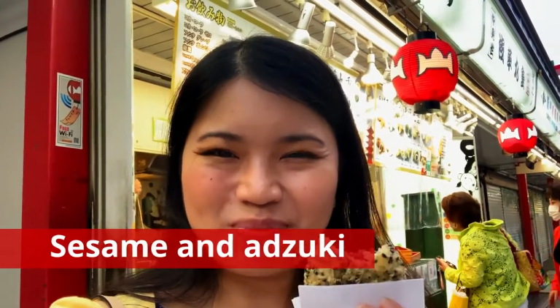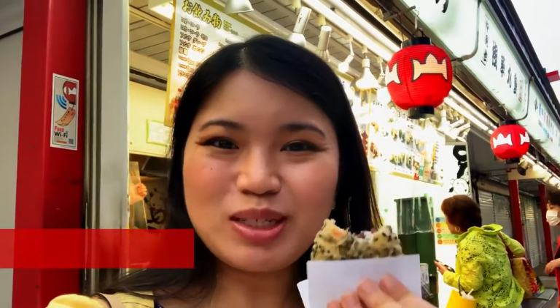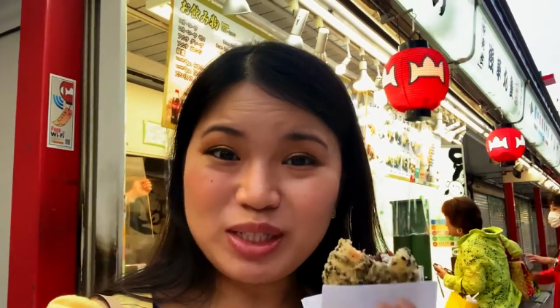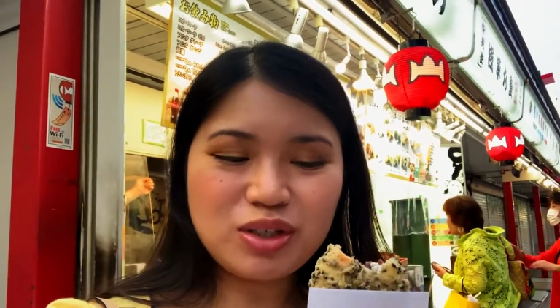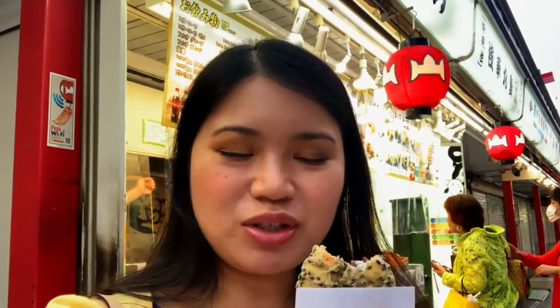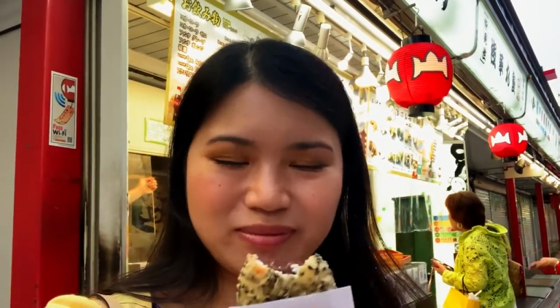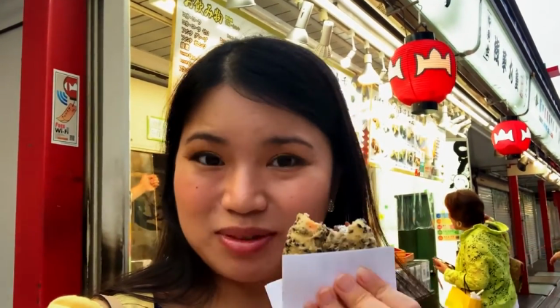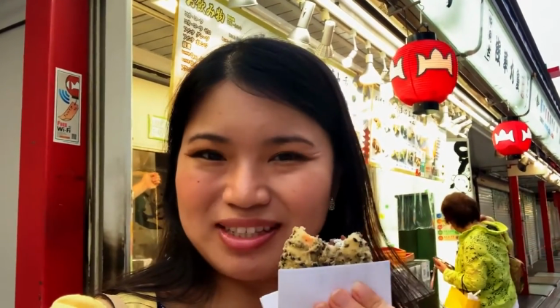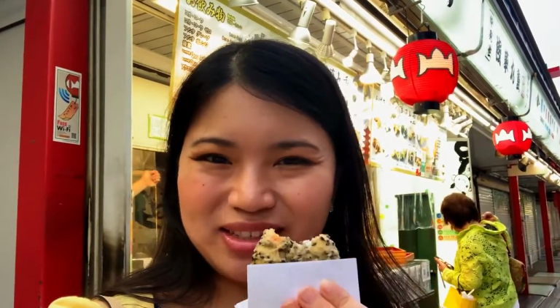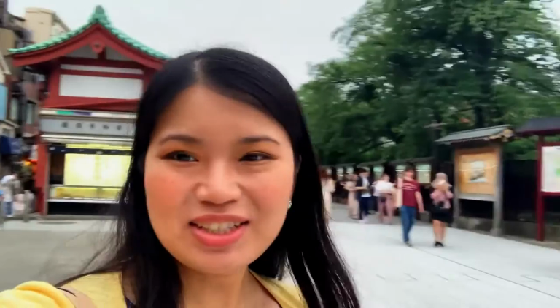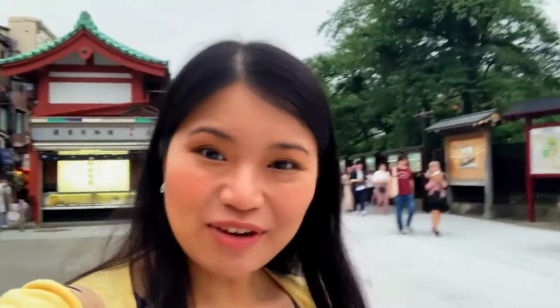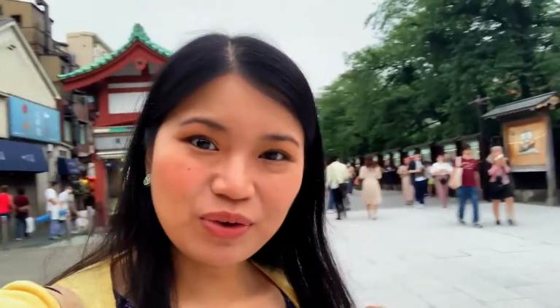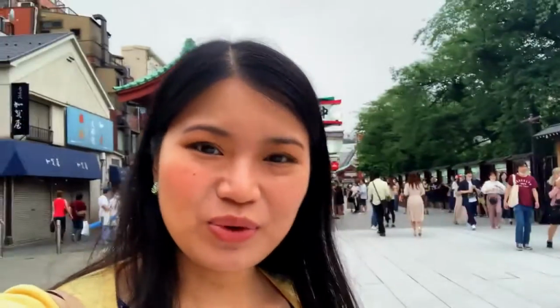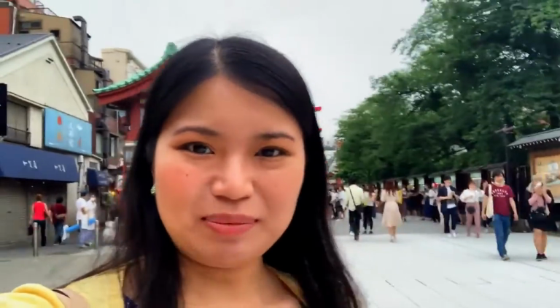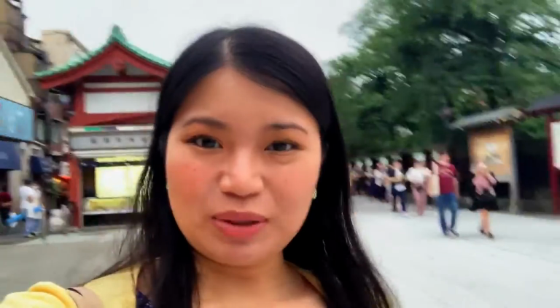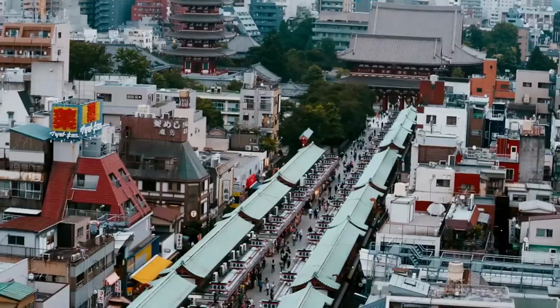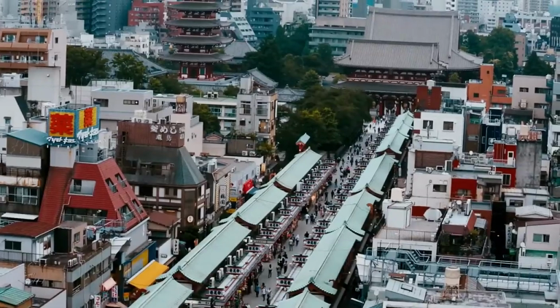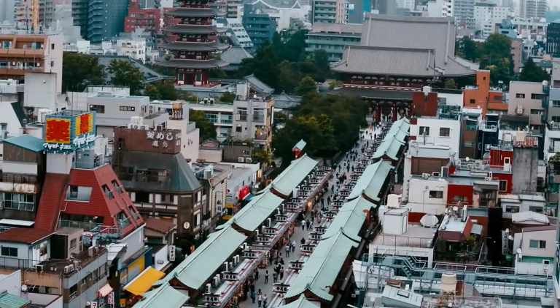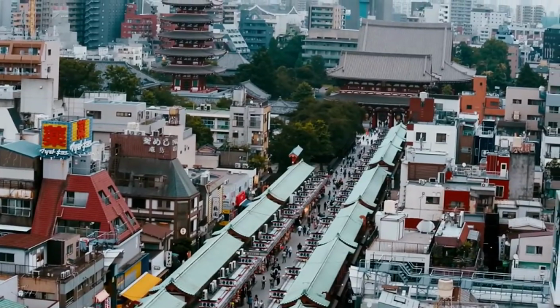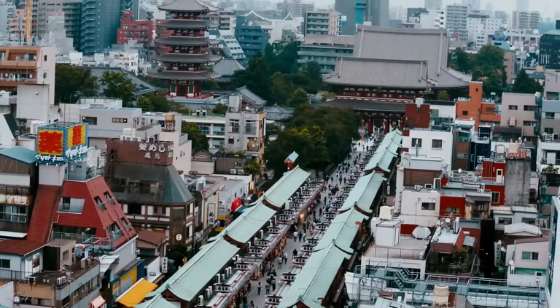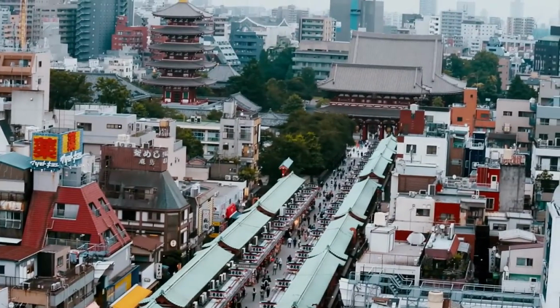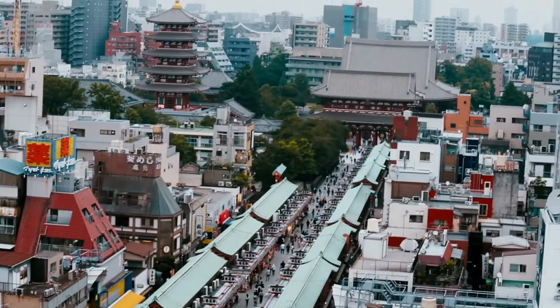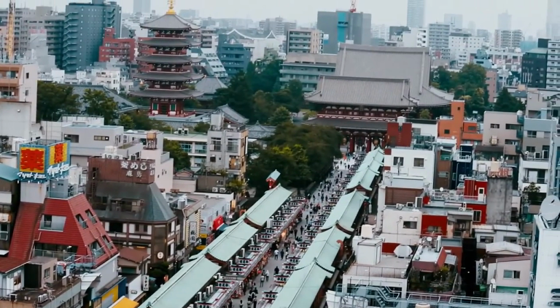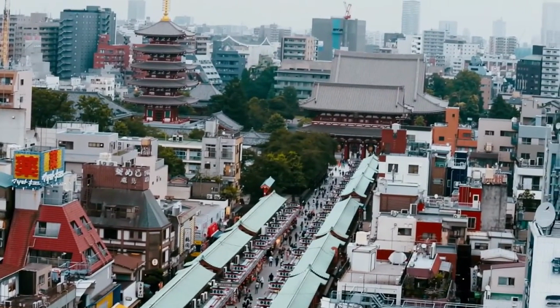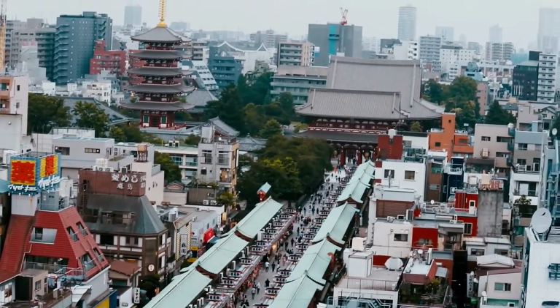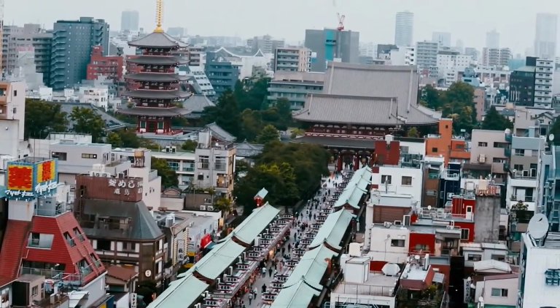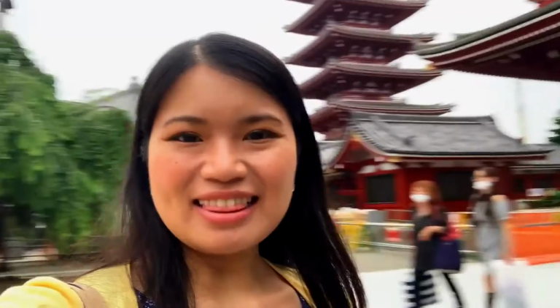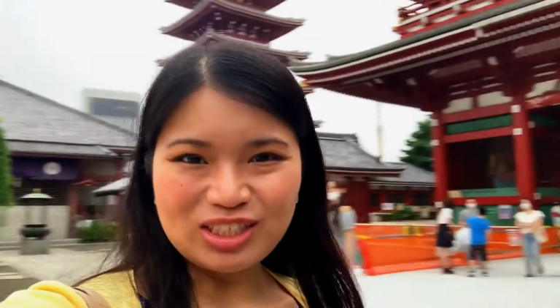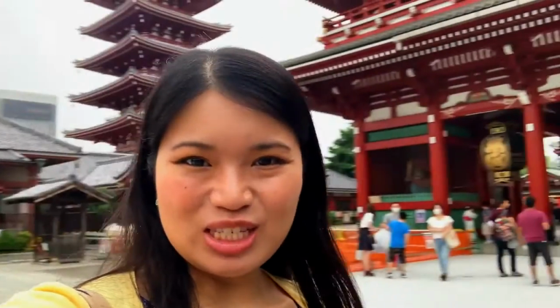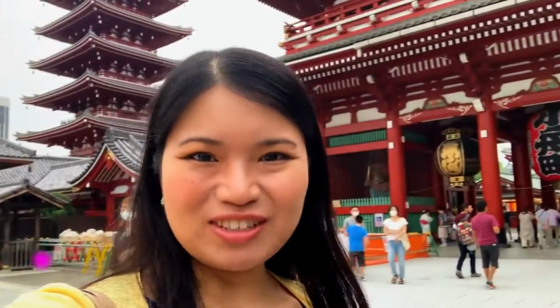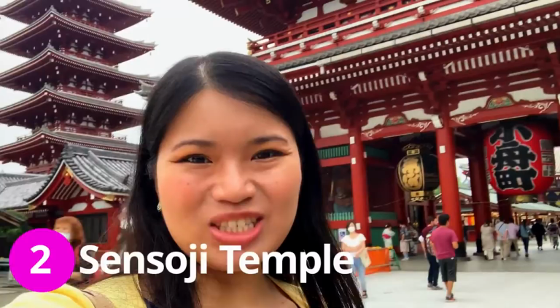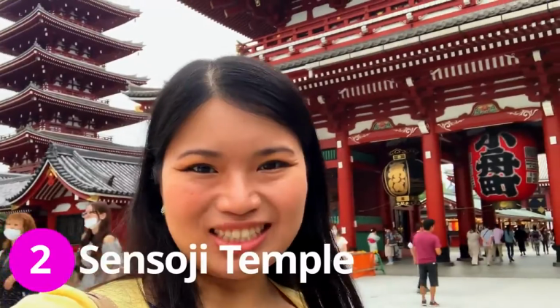It's really traditional and quite tasty. After going through Nakamise, which is 200 meters long, we are here at the entrance of Sensoji.